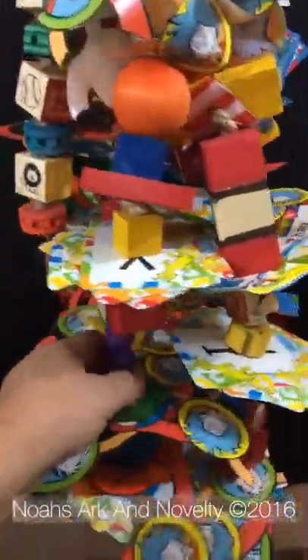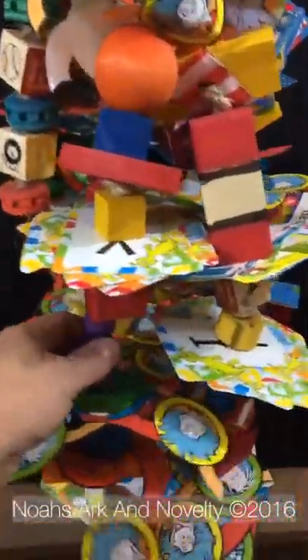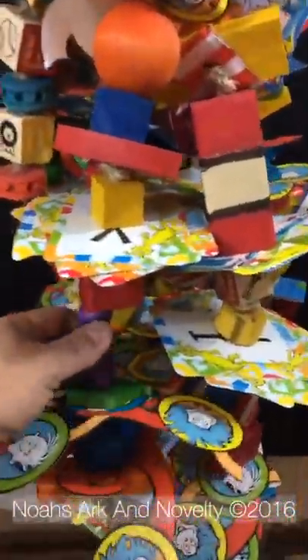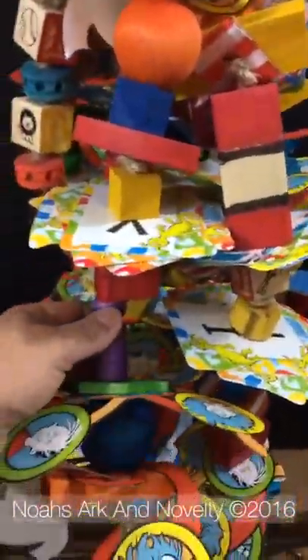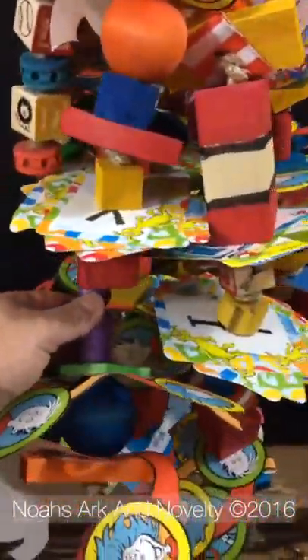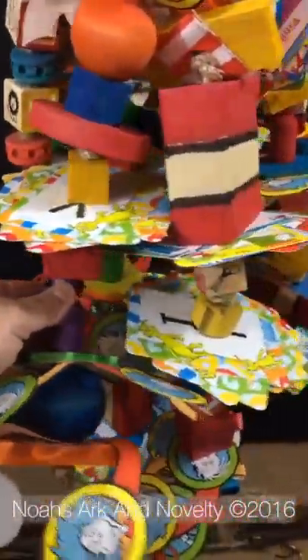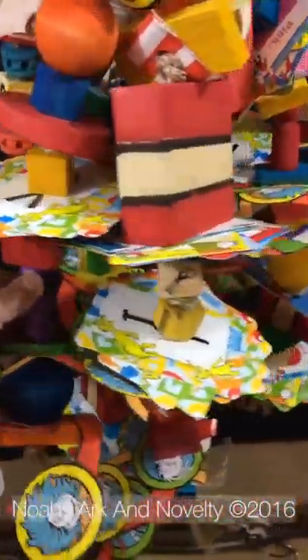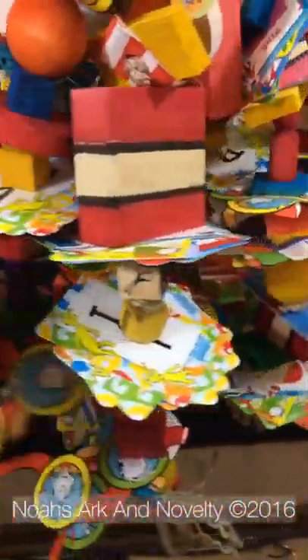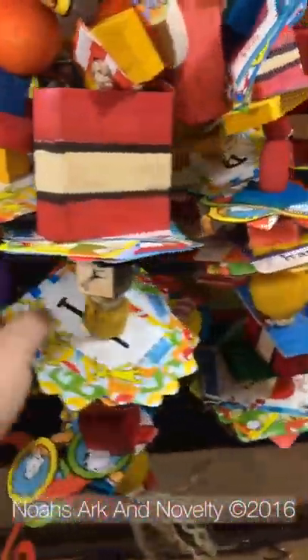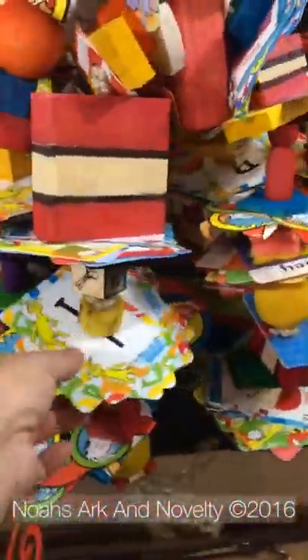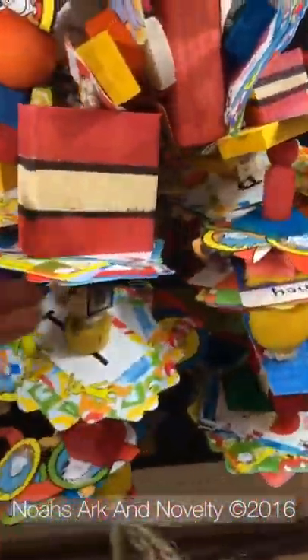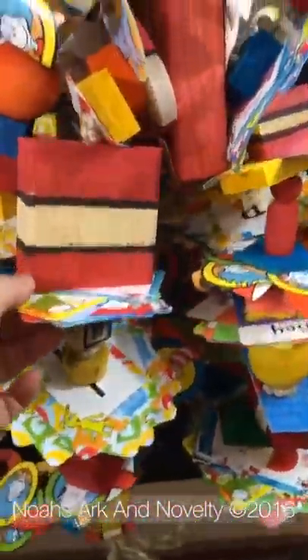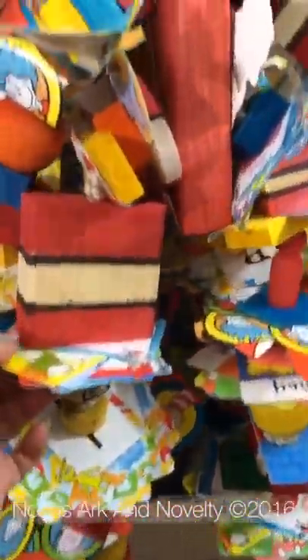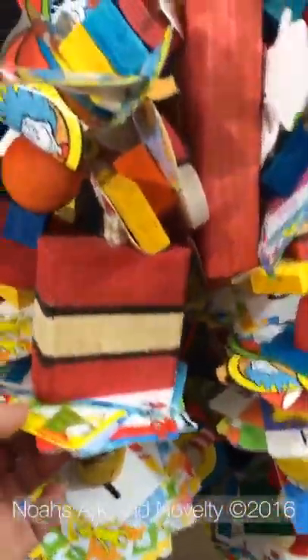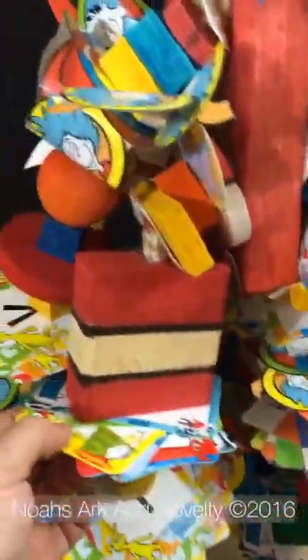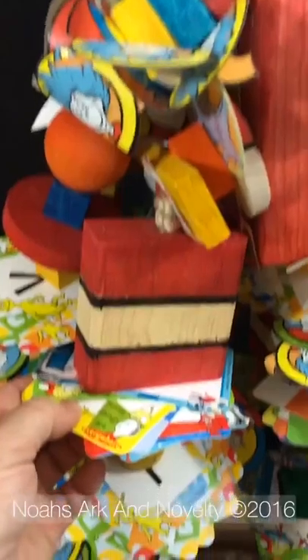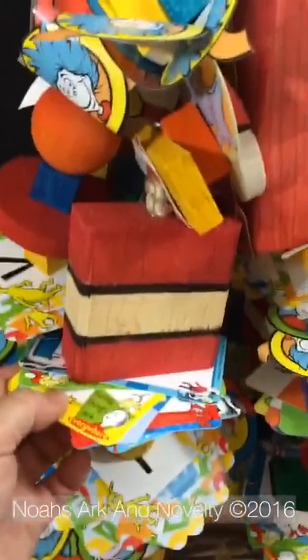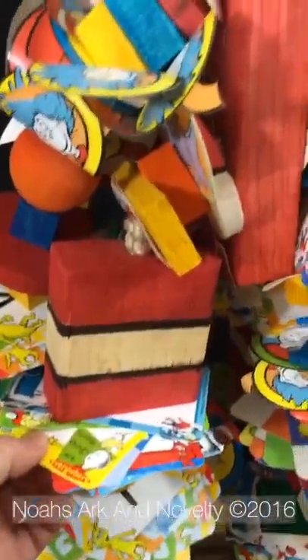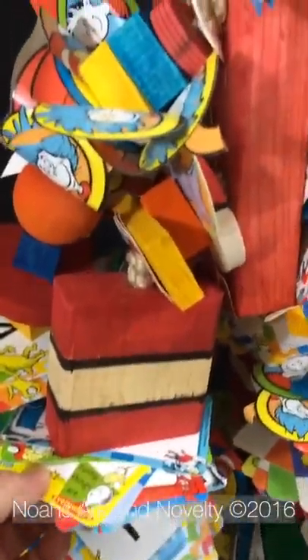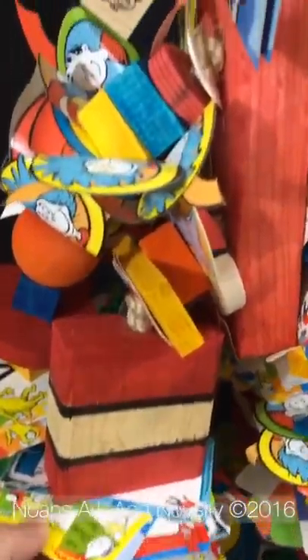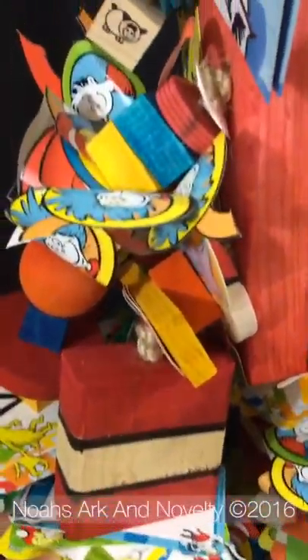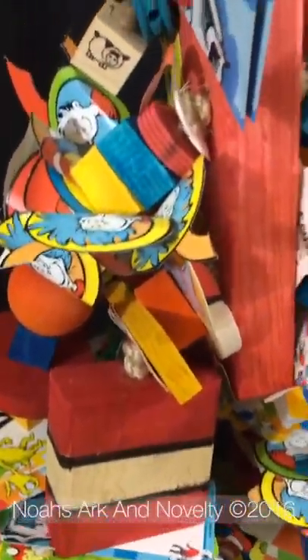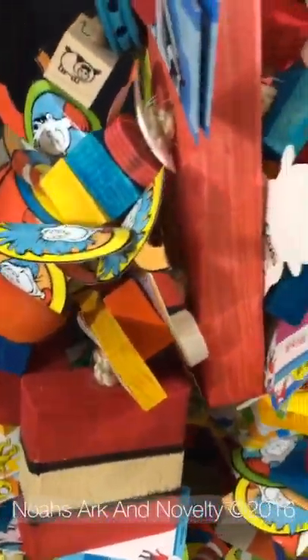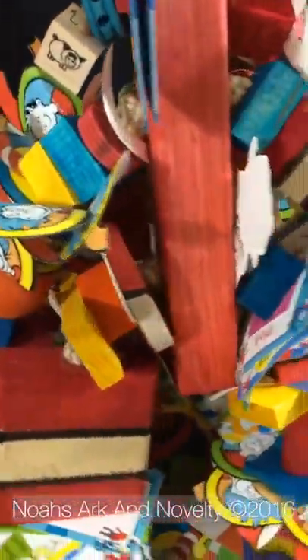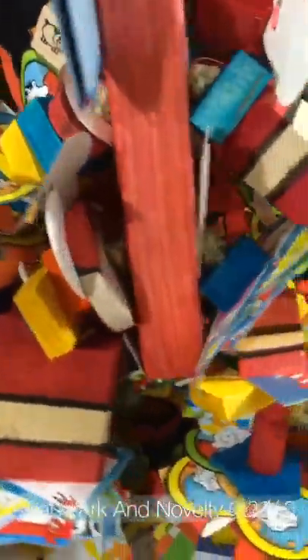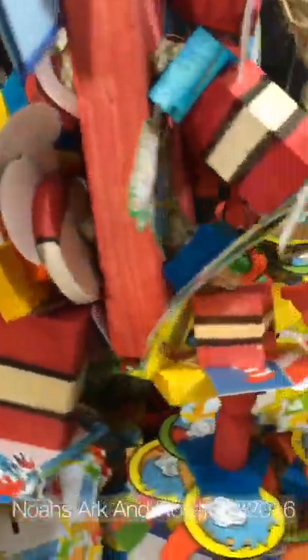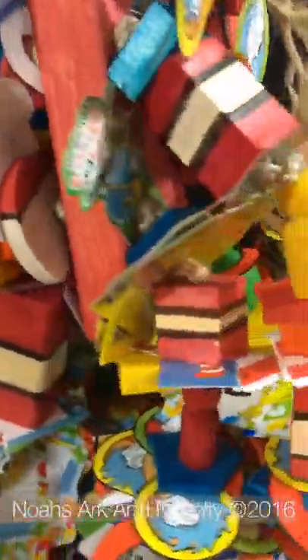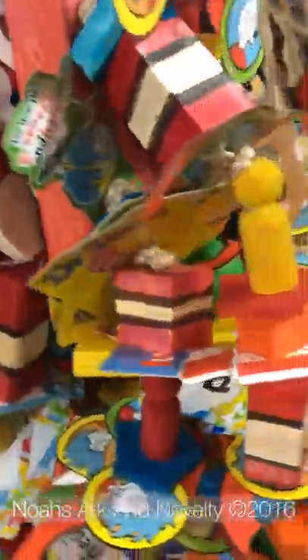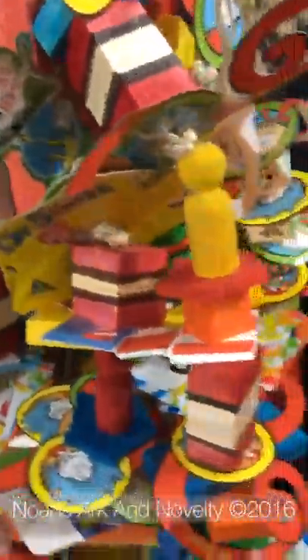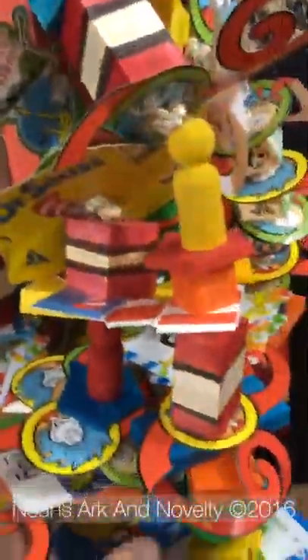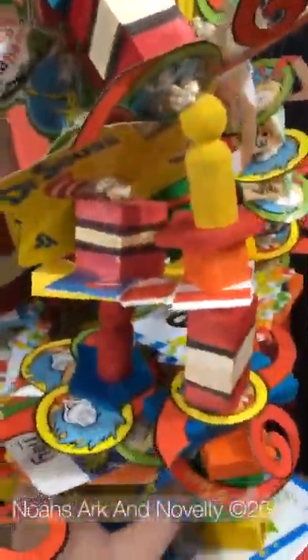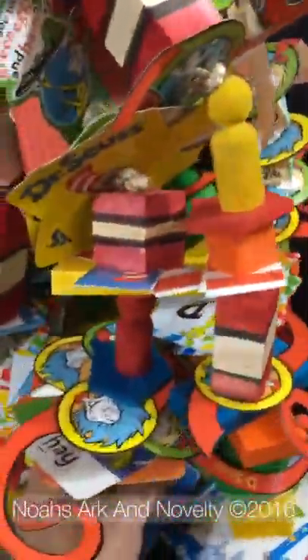There's little people on here, lots of colorful cards, lots of things to keep your bird busy.